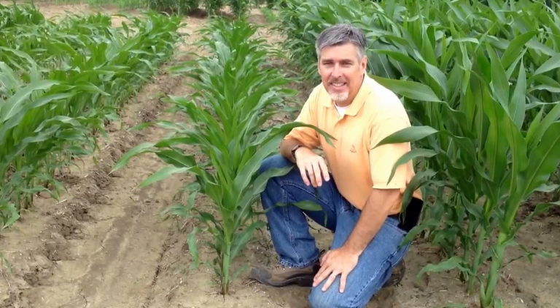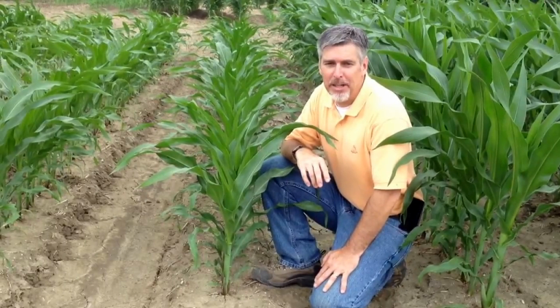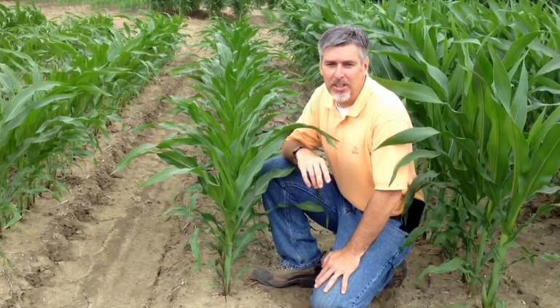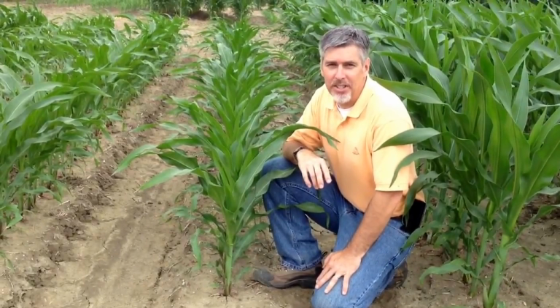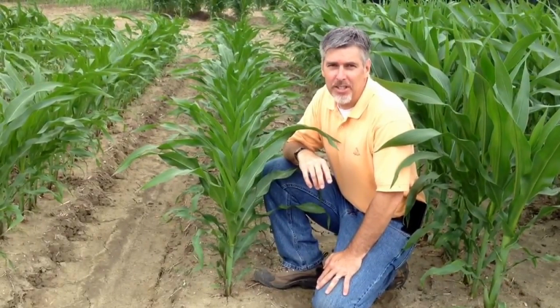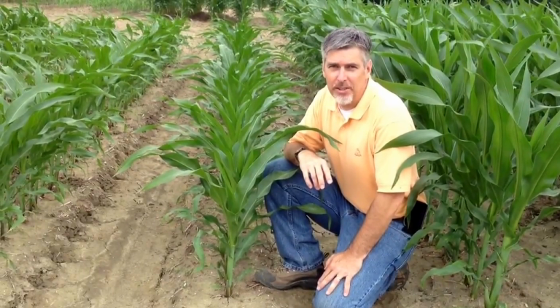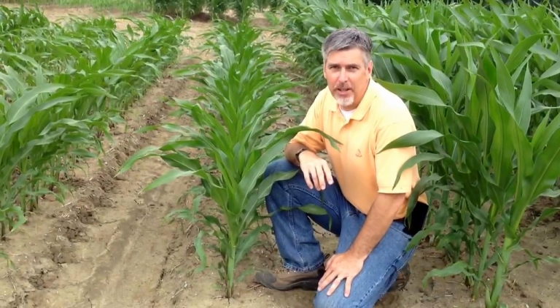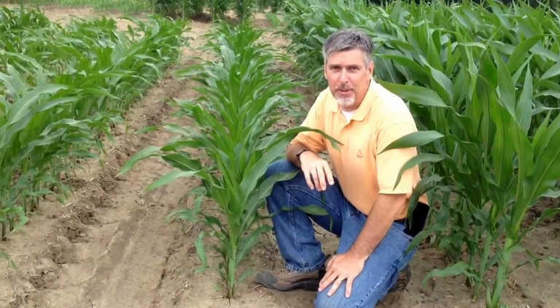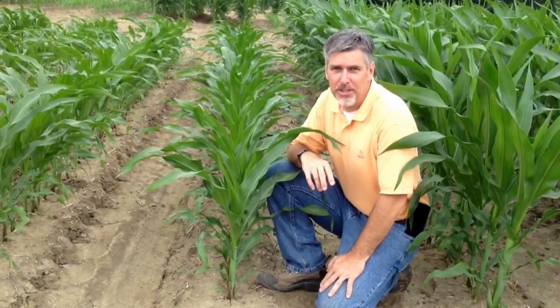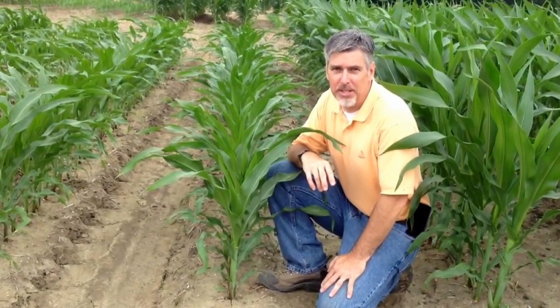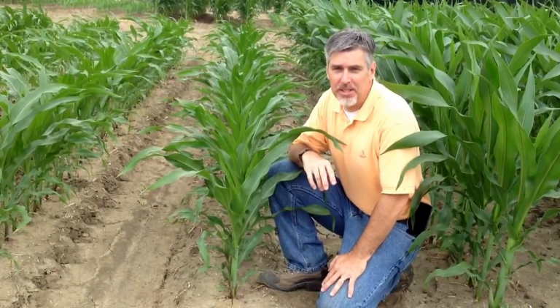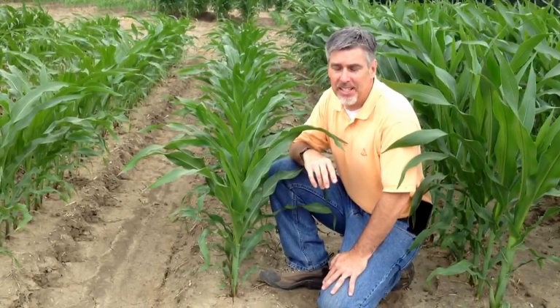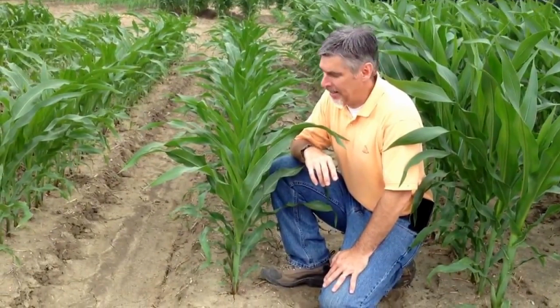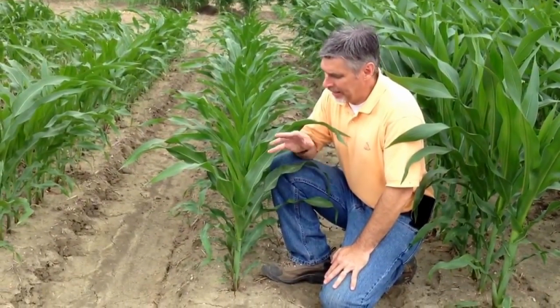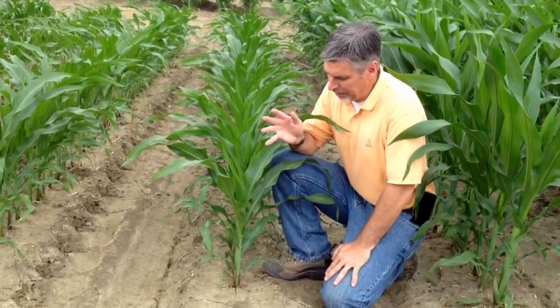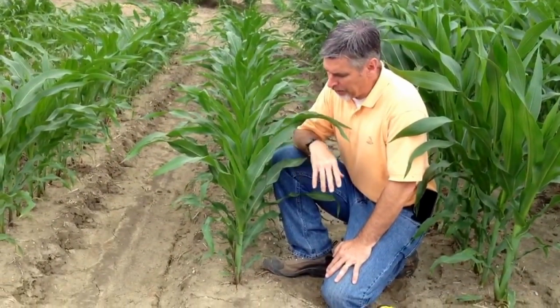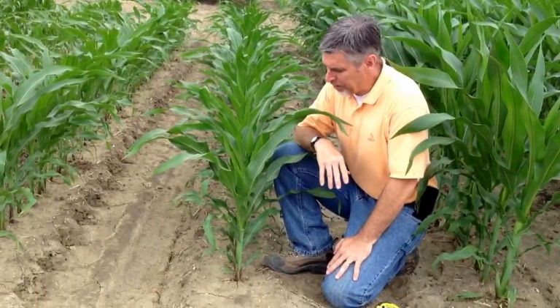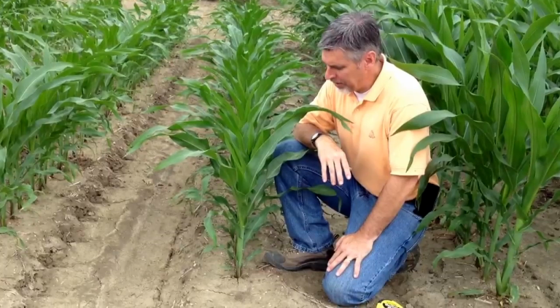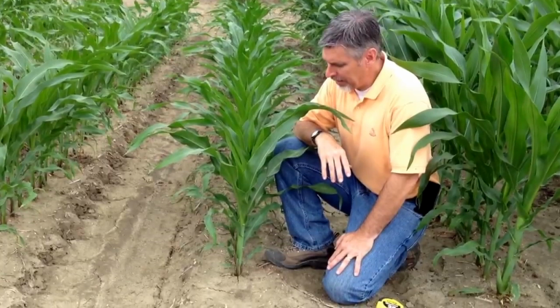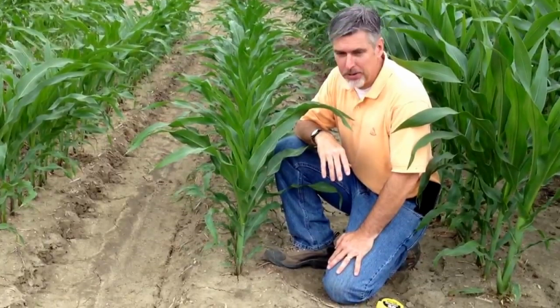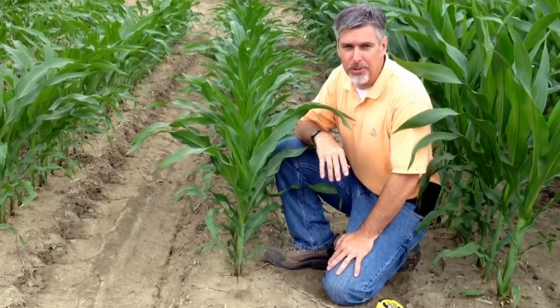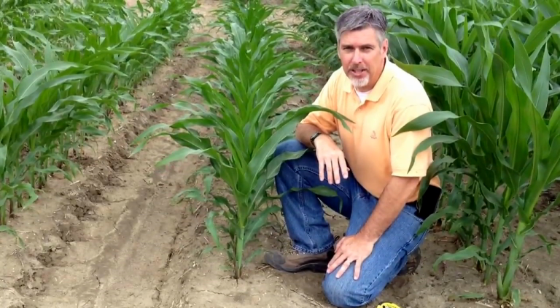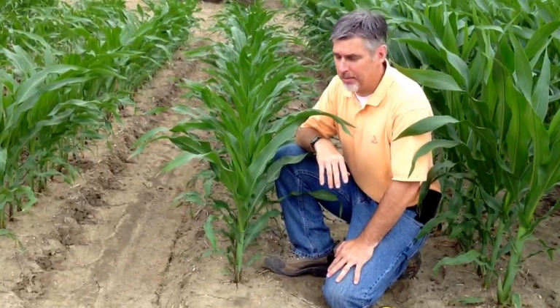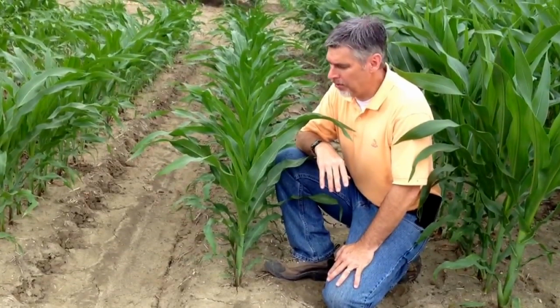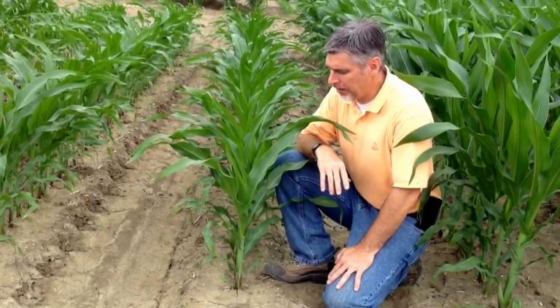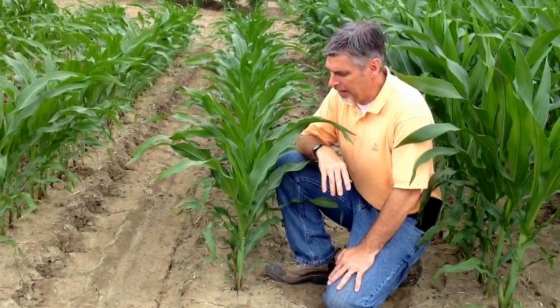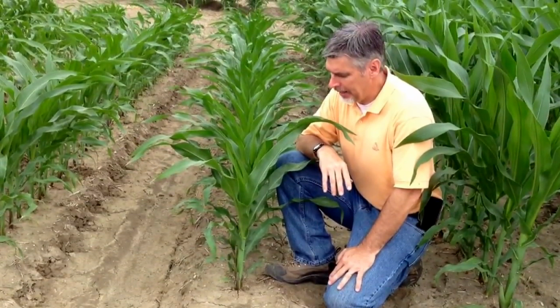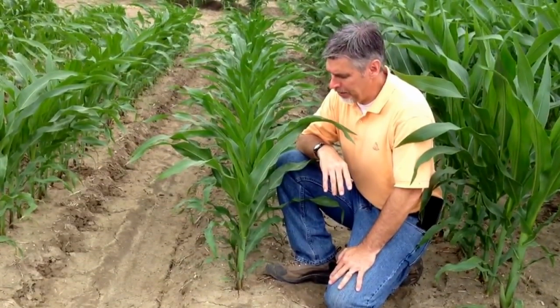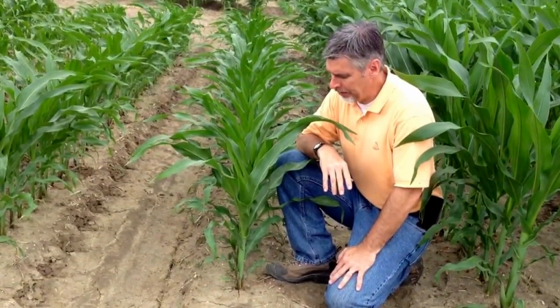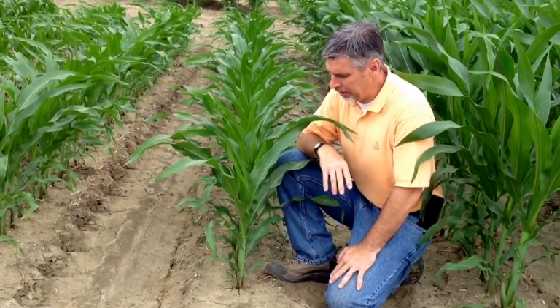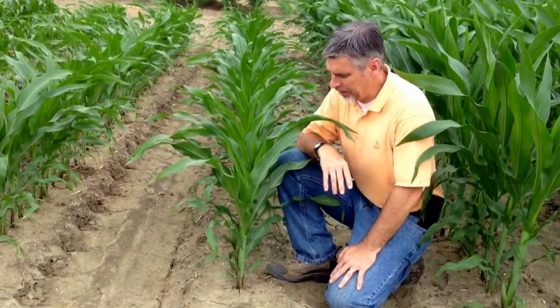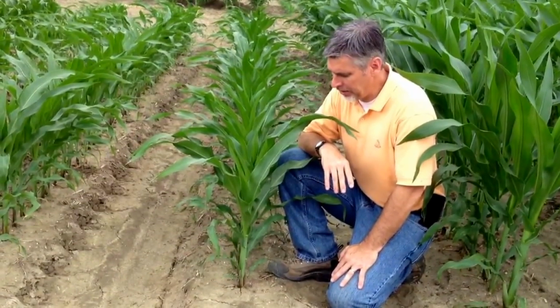I'm Eric Larson, Extension Grain Crop Specialist at Mississippi State. I'm going to go over some tips today to help you grow stage some corn during the vegetative stages.